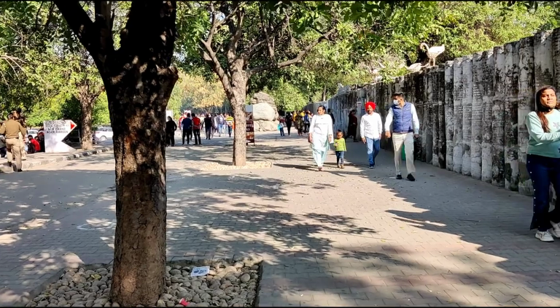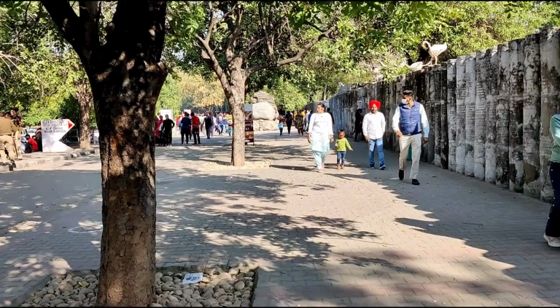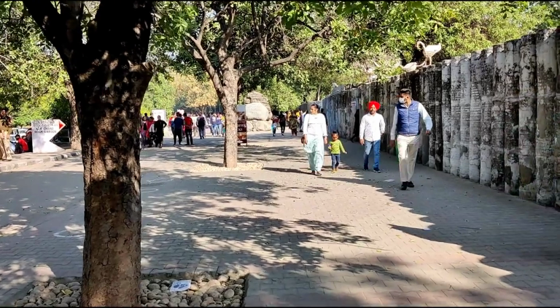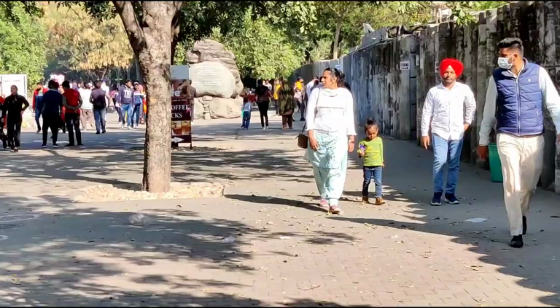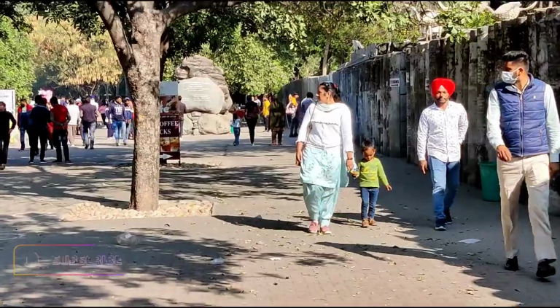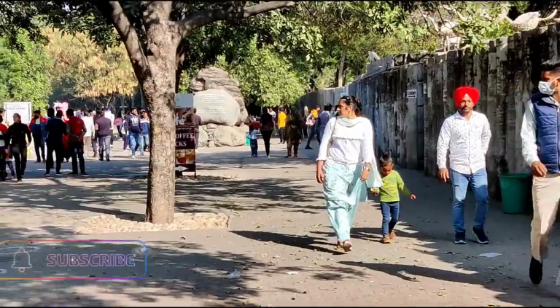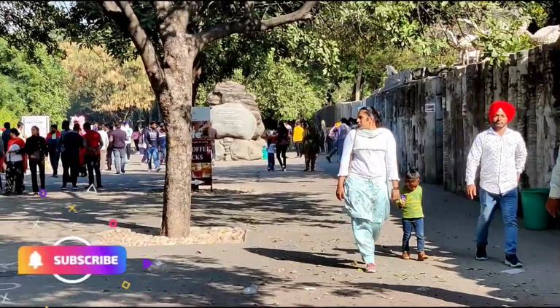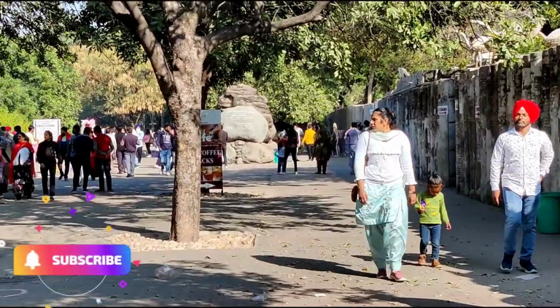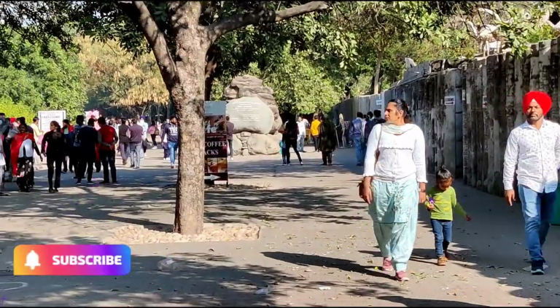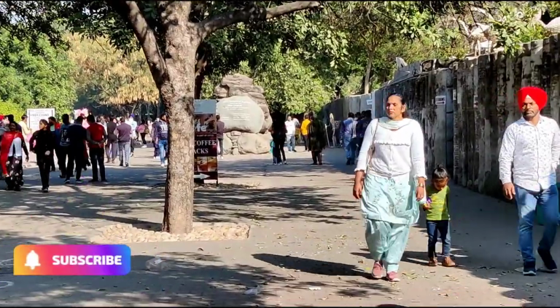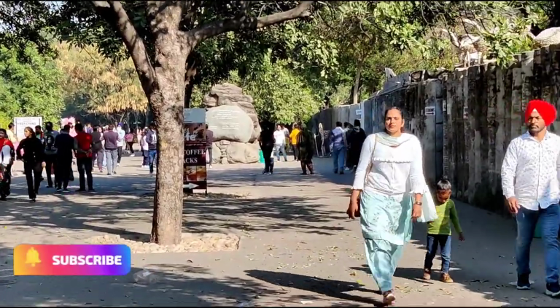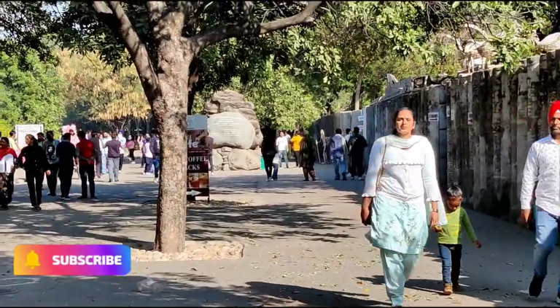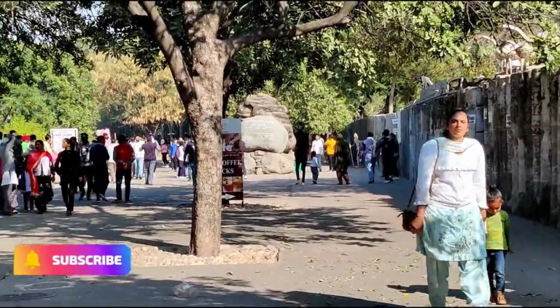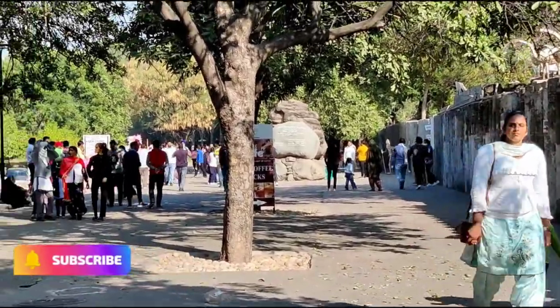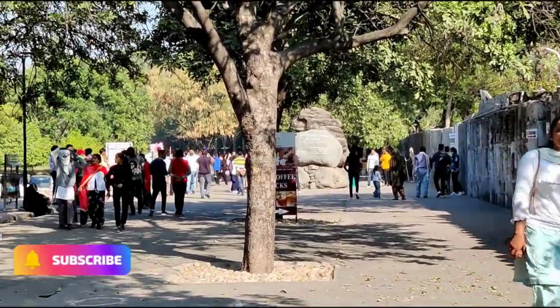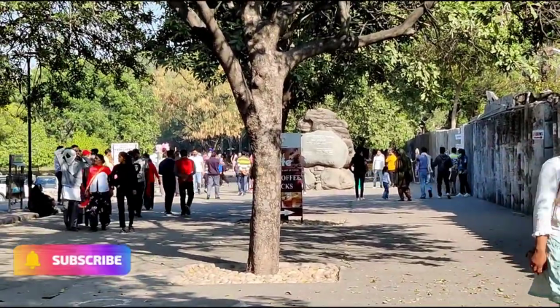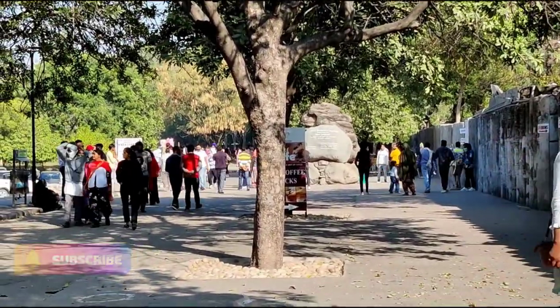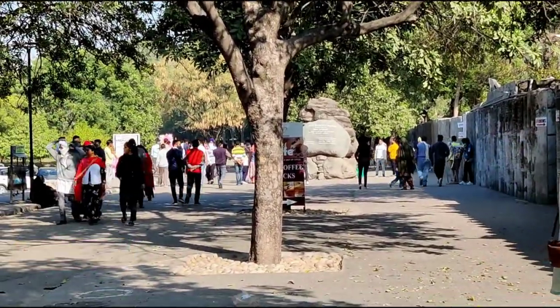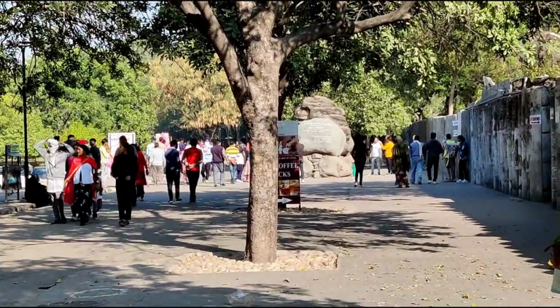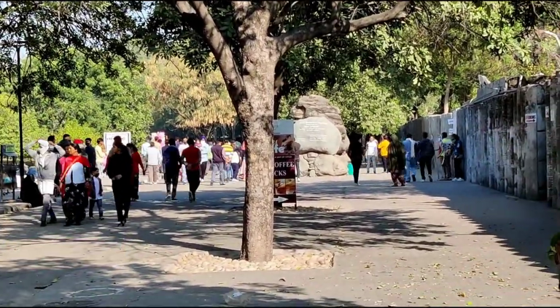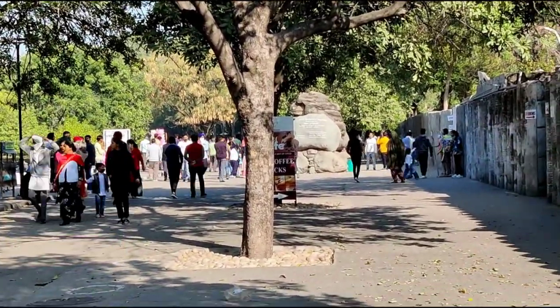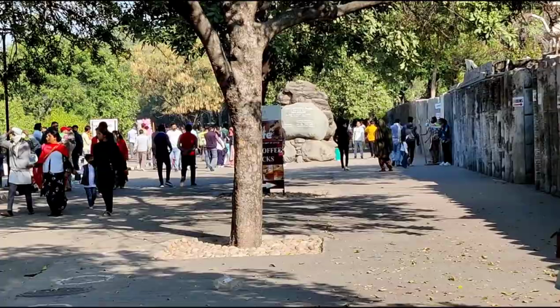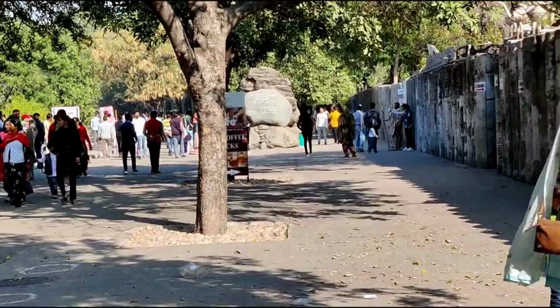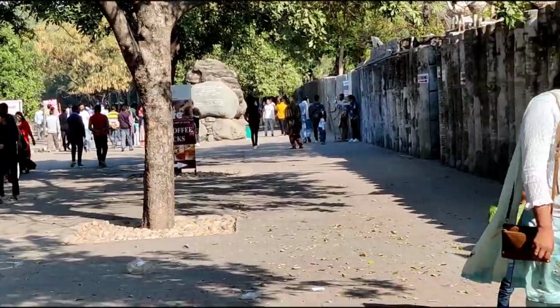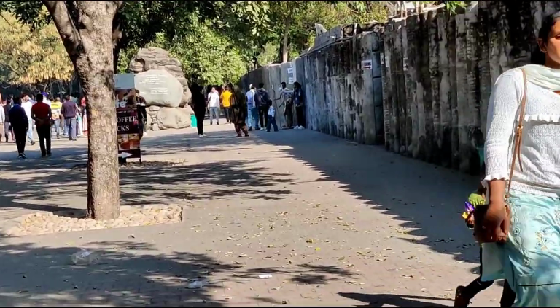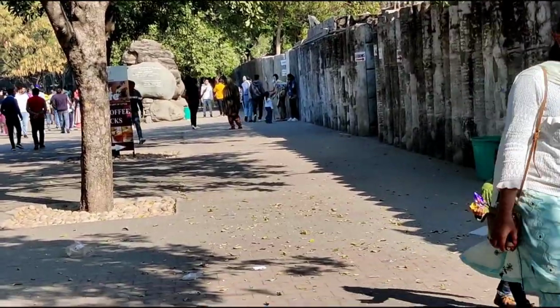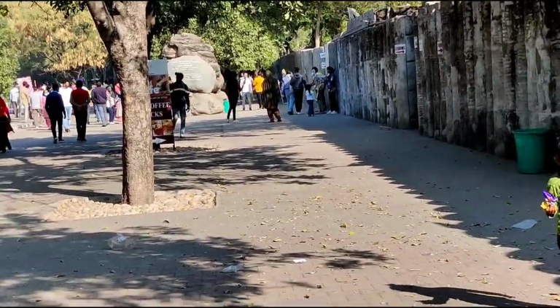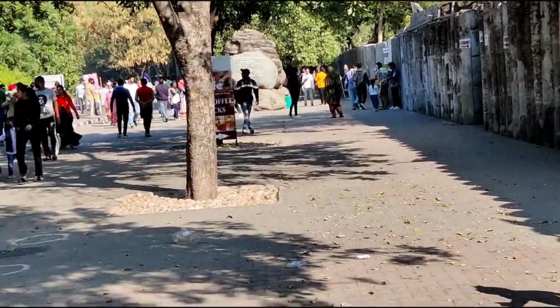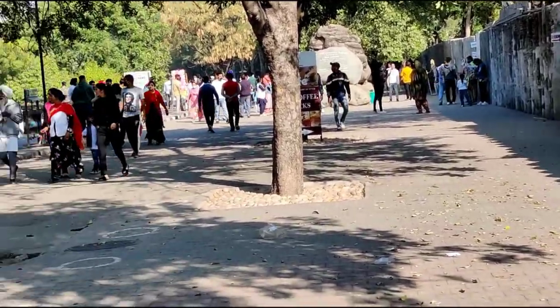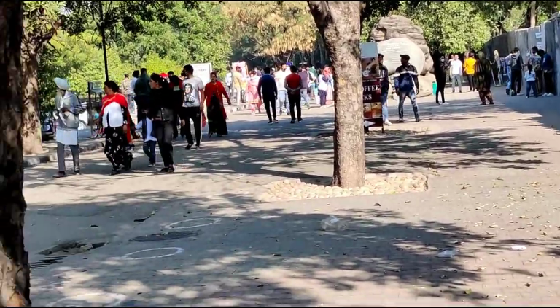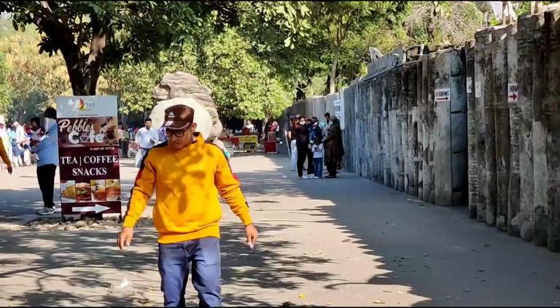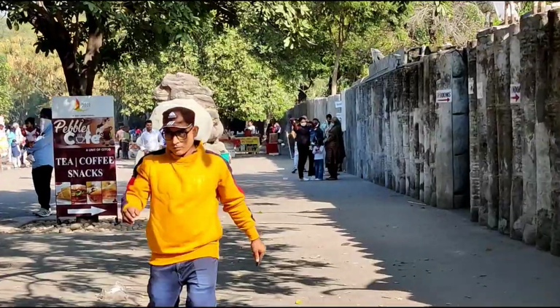Hello everyone, I am Bilal Sharif. Welcome to the Incredible India series. In this episode, we are going to see the Rock Garden of Chandigarh.